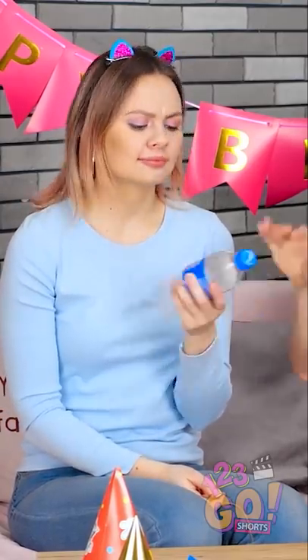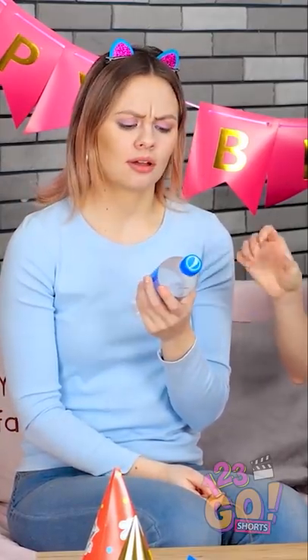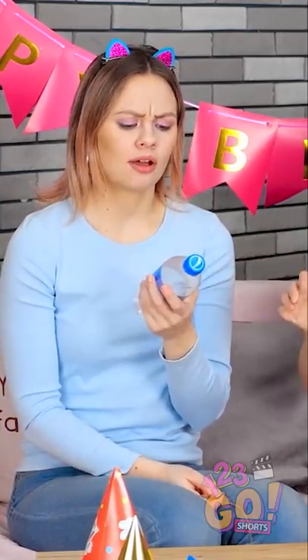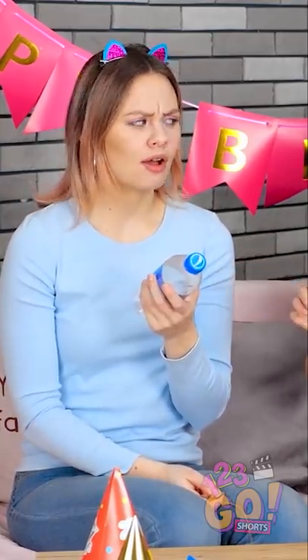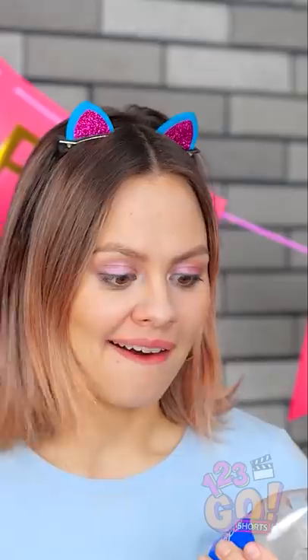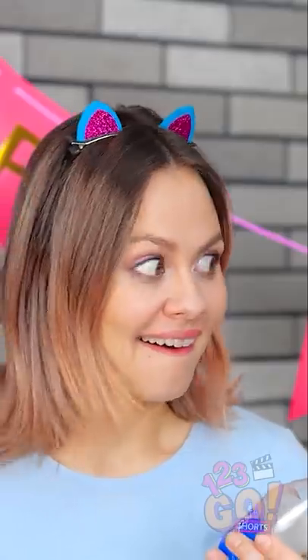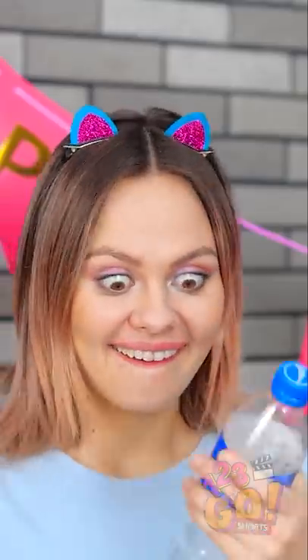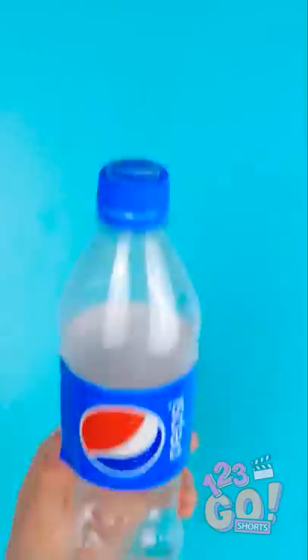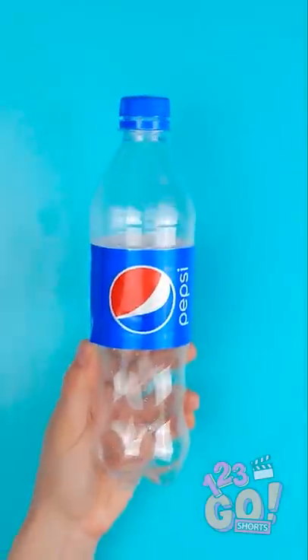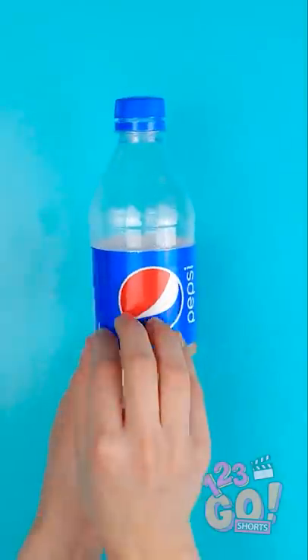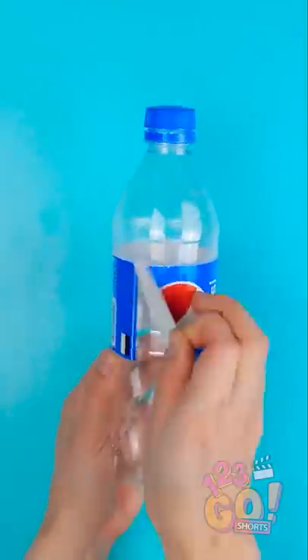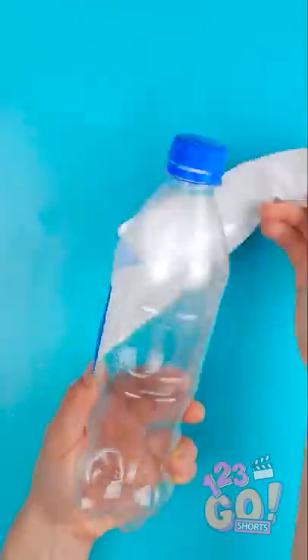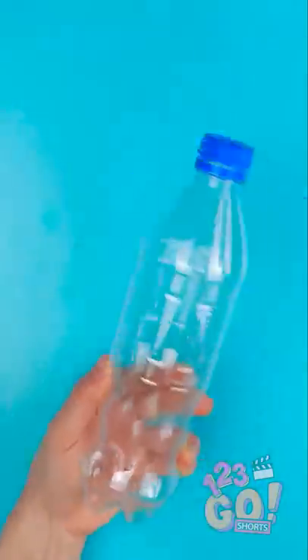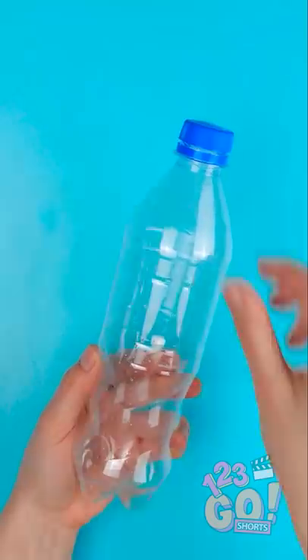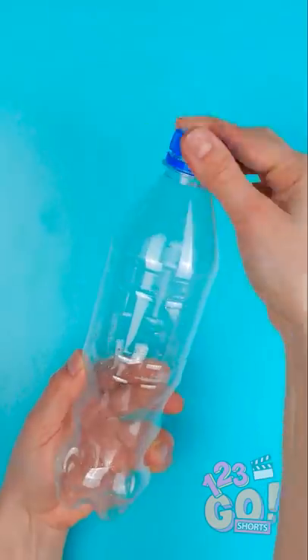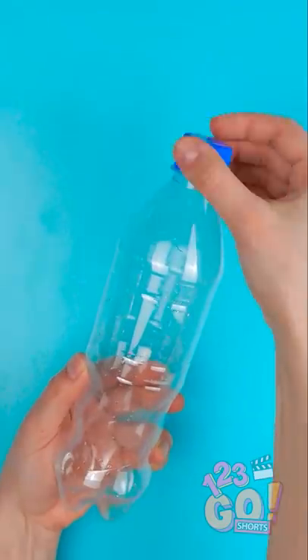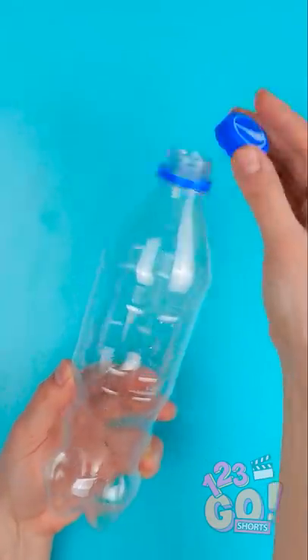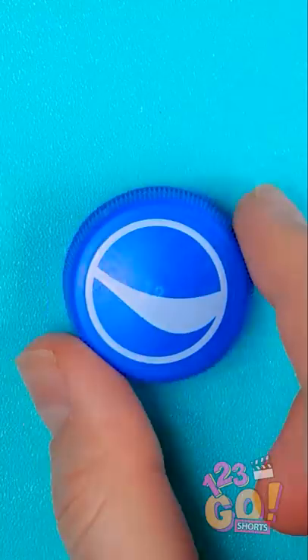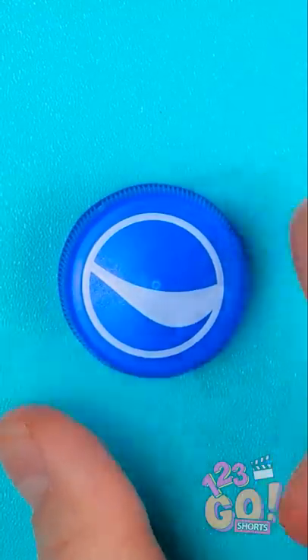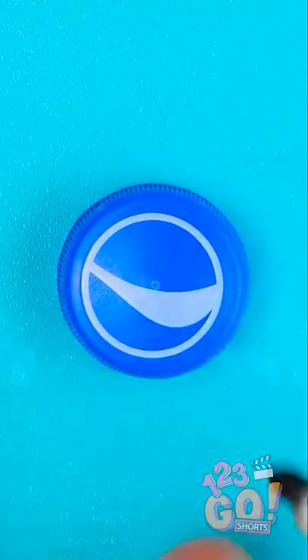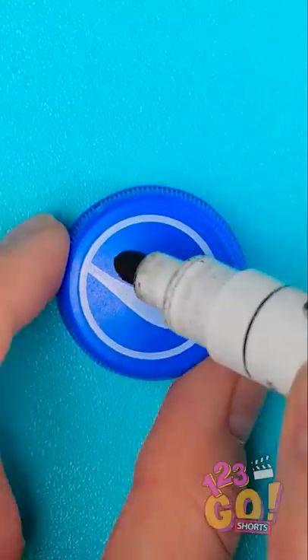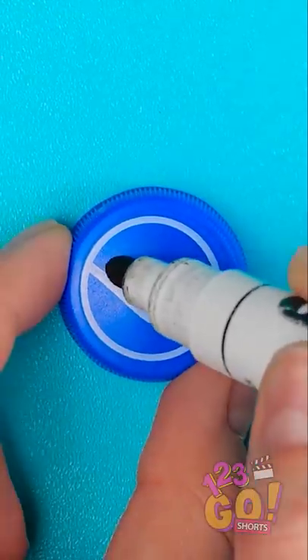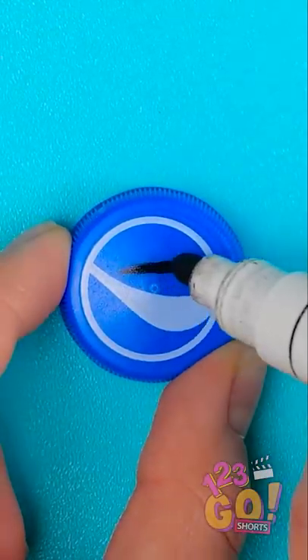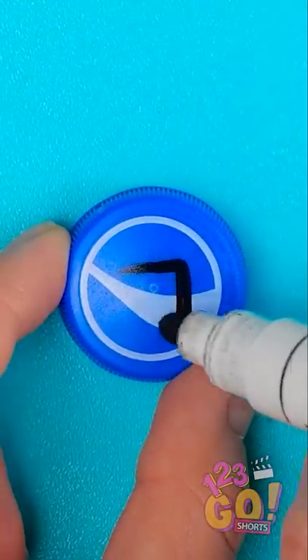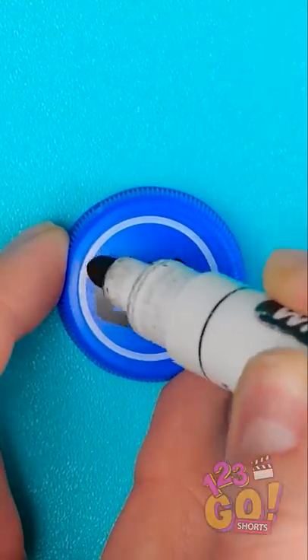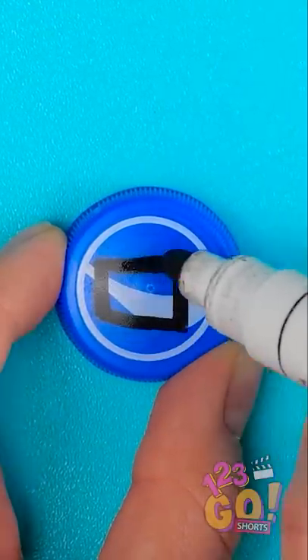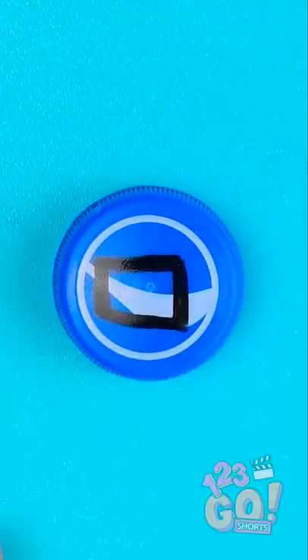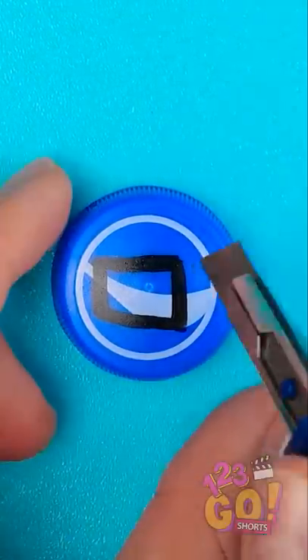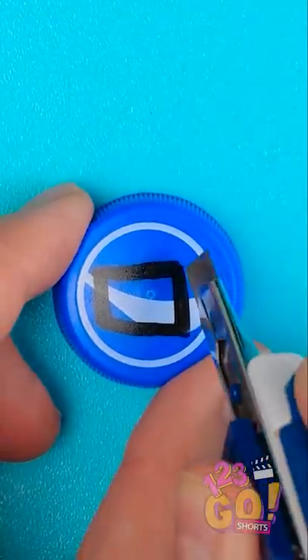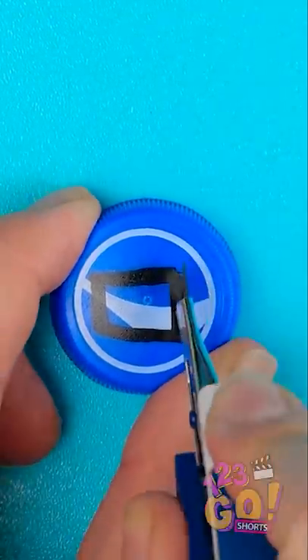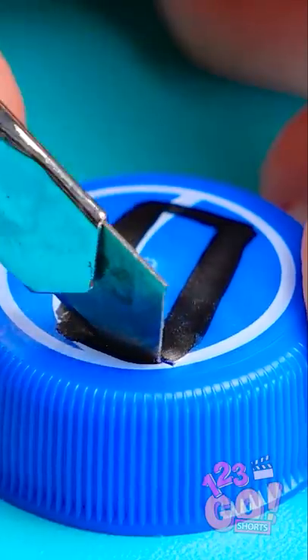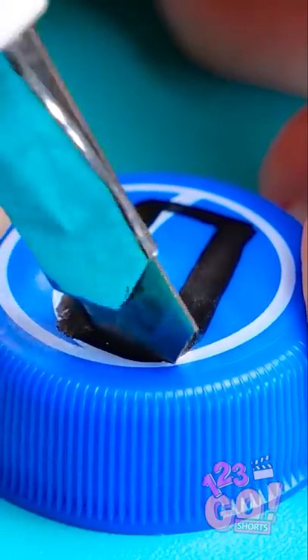Actually, this thing may come in handy. For this hack, take off the bottle's sleeve. Take the cap, trace a square, and cut it carefully with a blade.